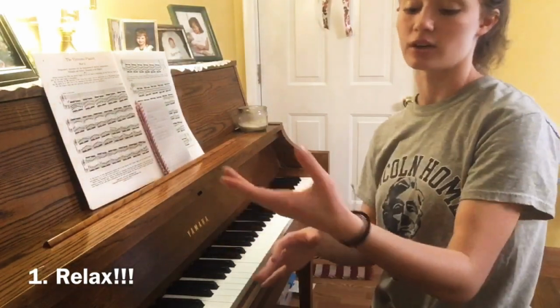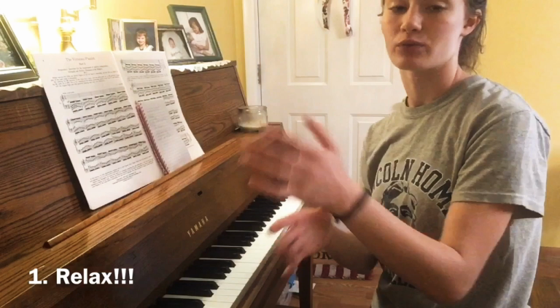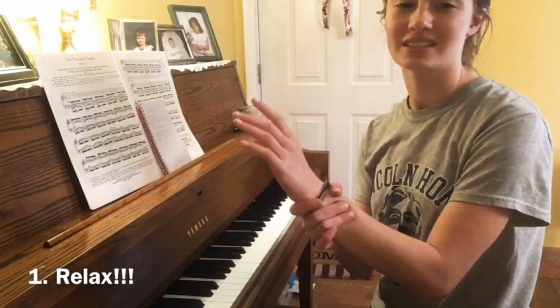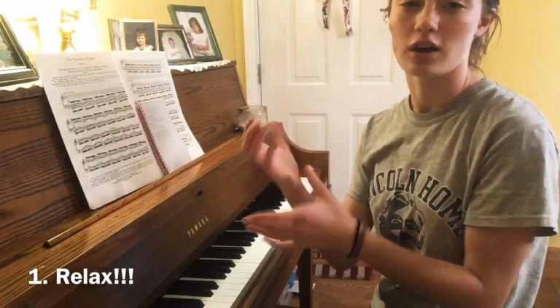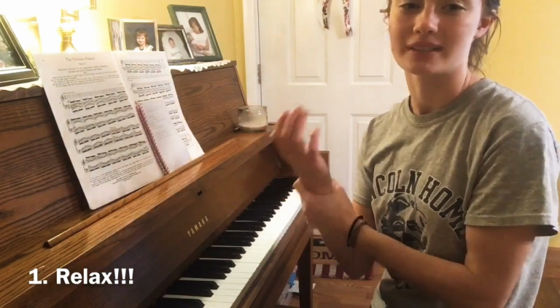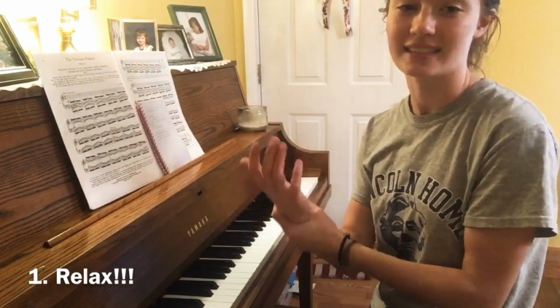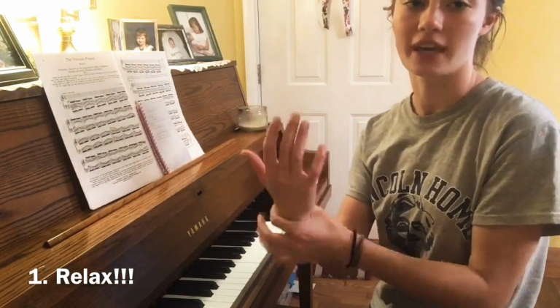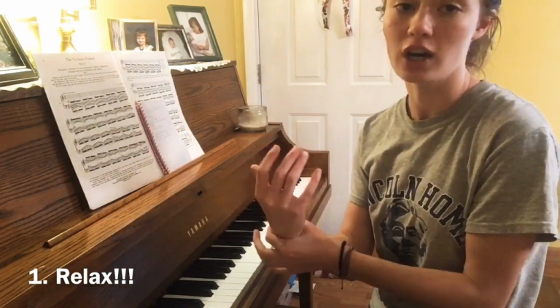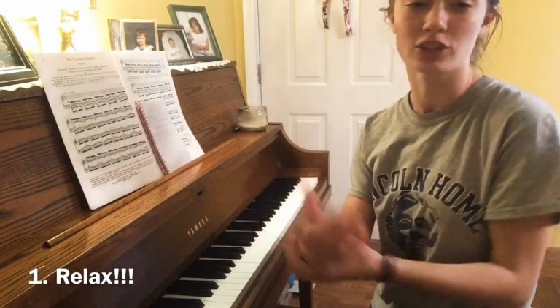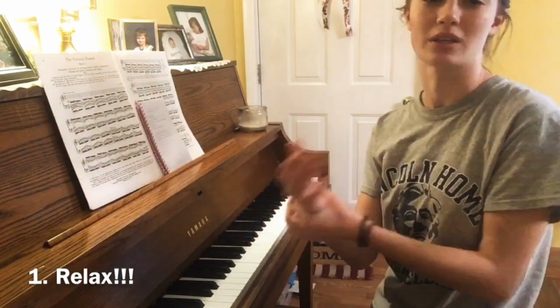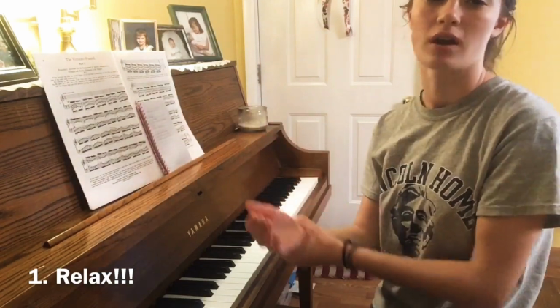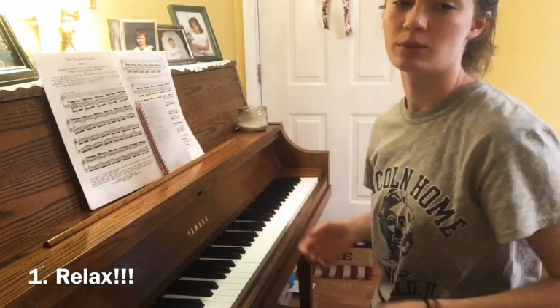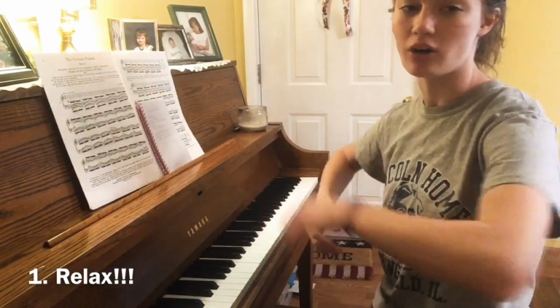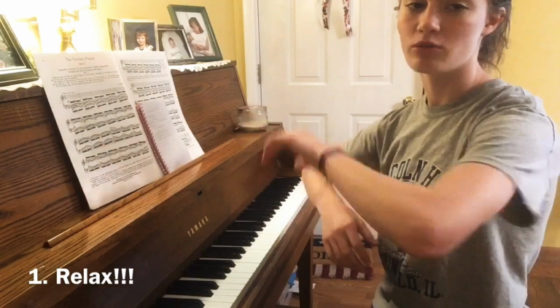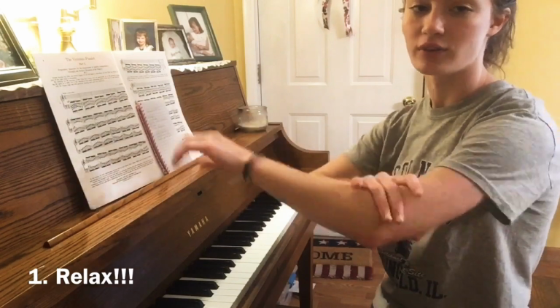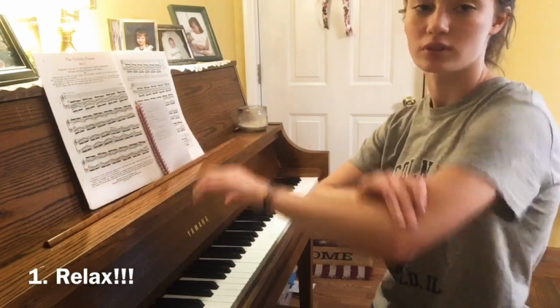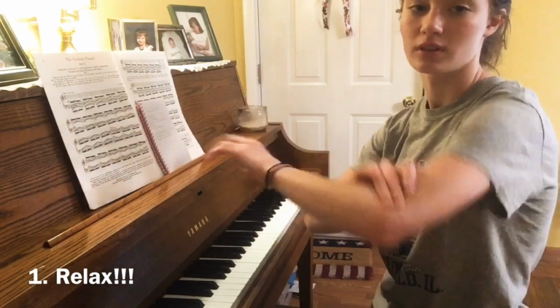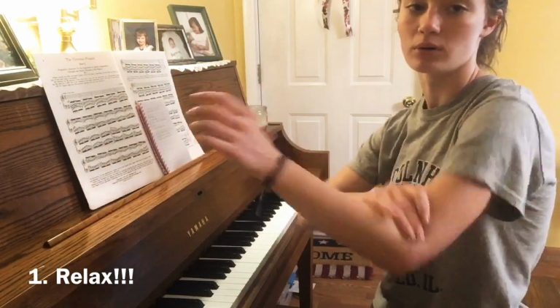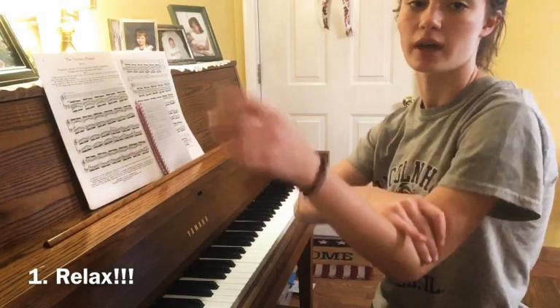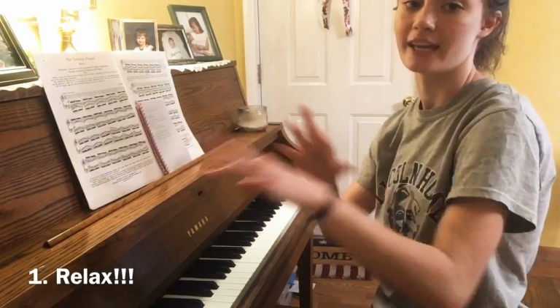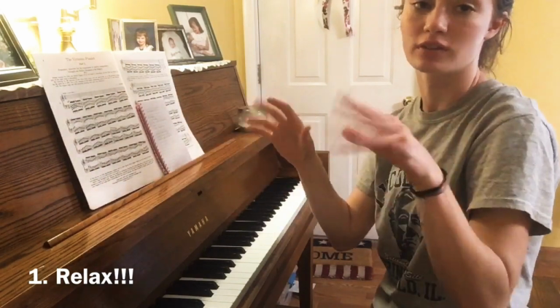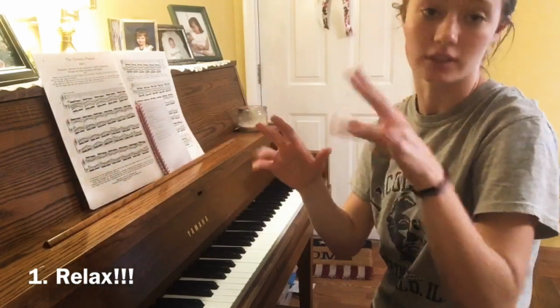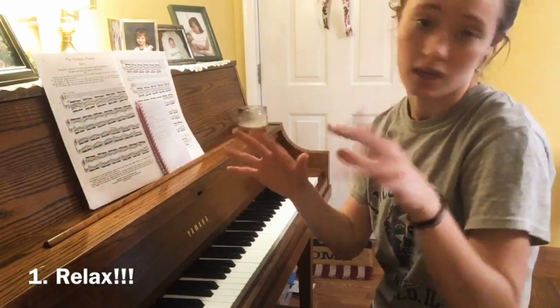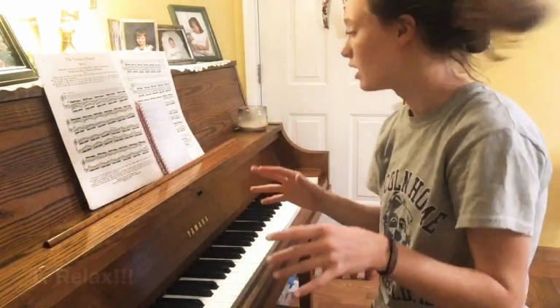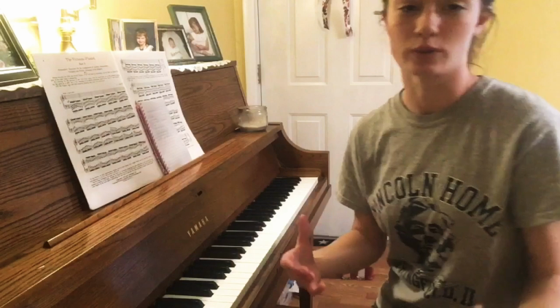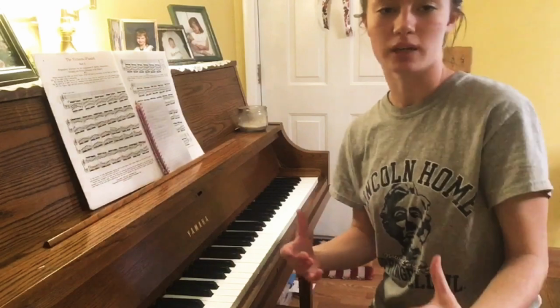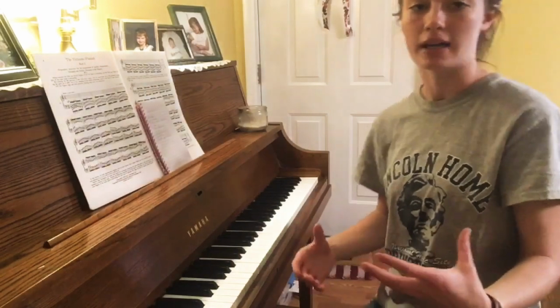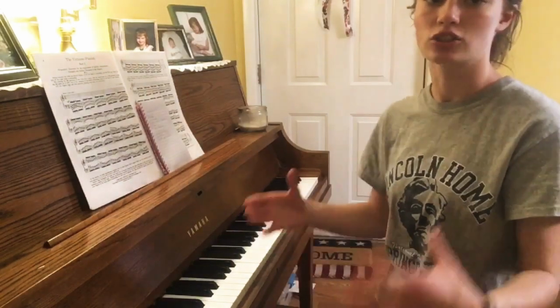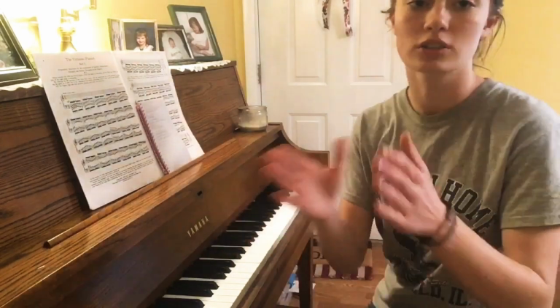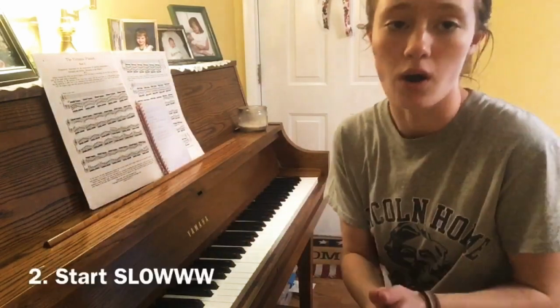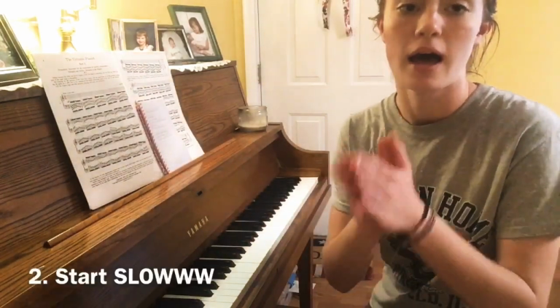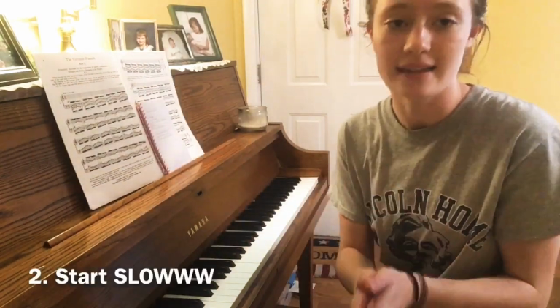Make sure your wrists aren't tense. If they hurt then you're doing something wrong. You should be getting all your movement from your elbows and your fingers.